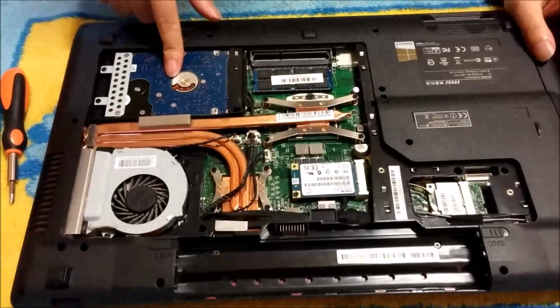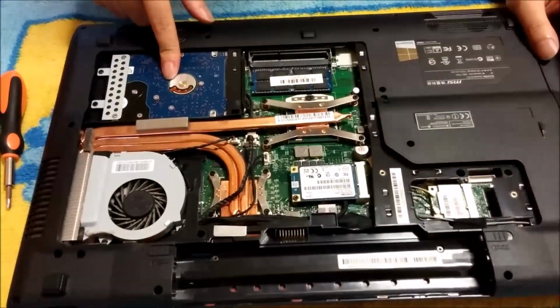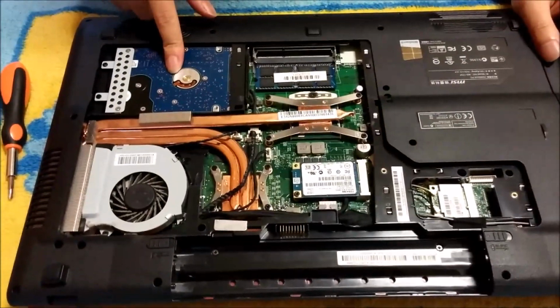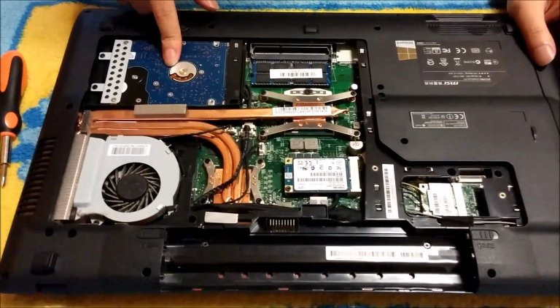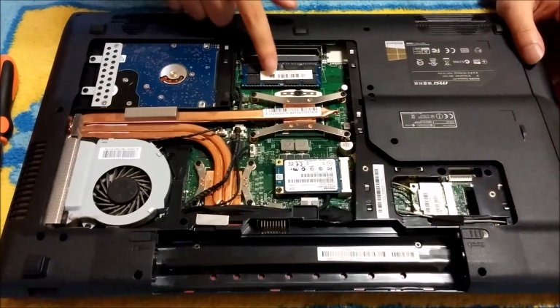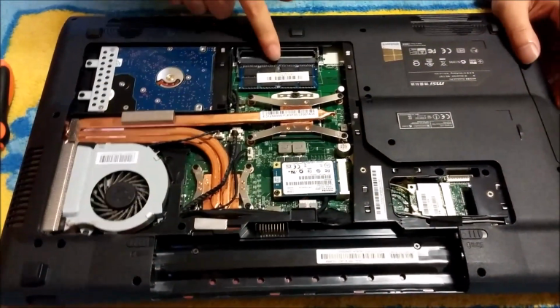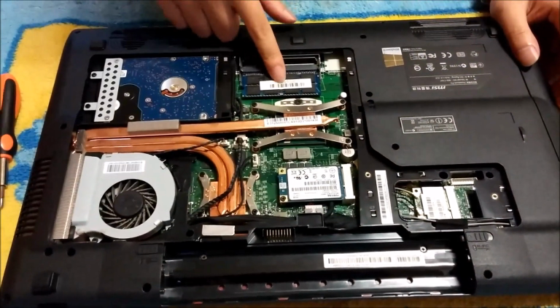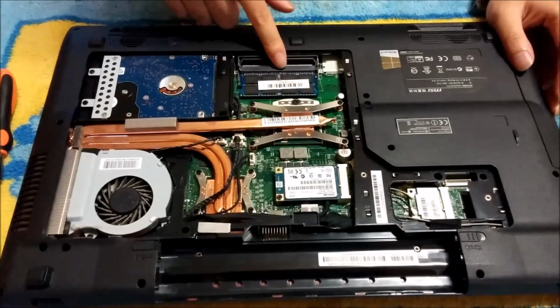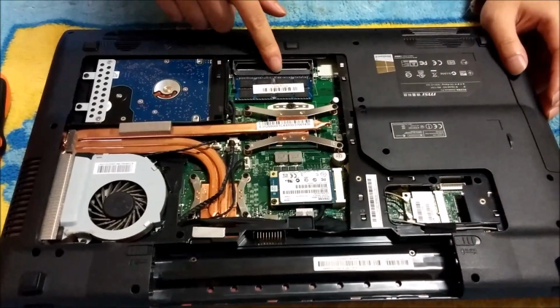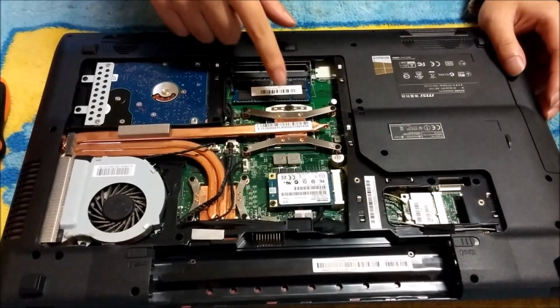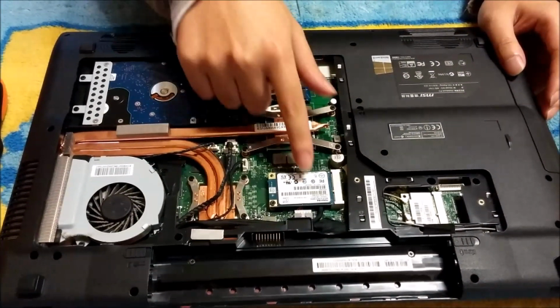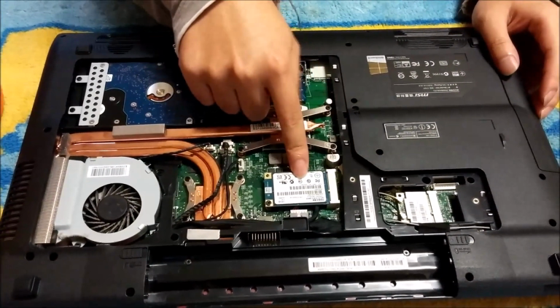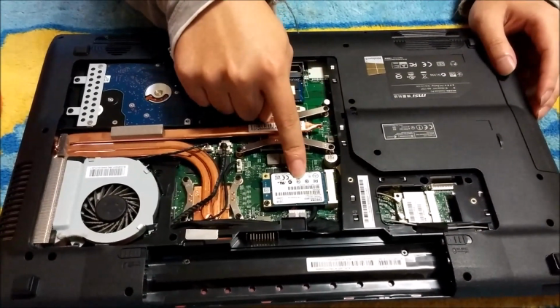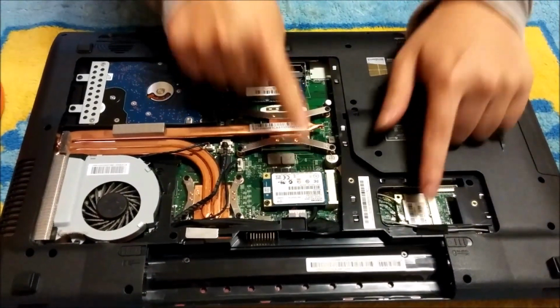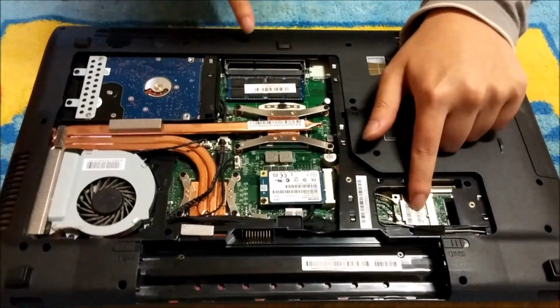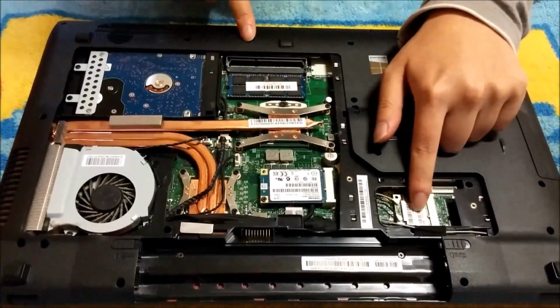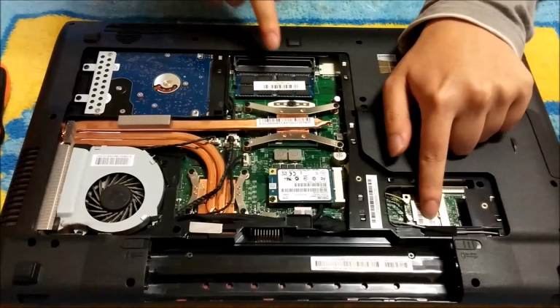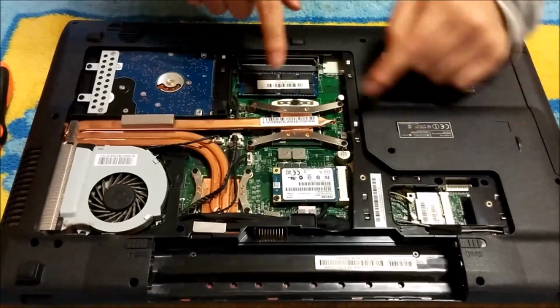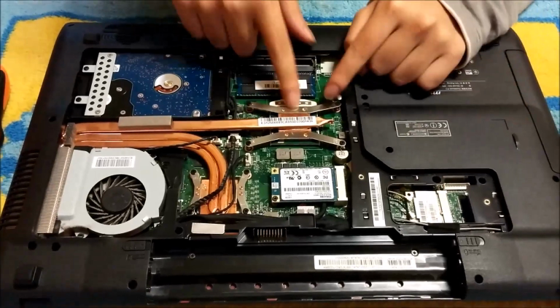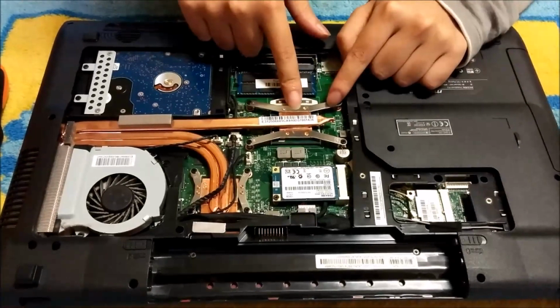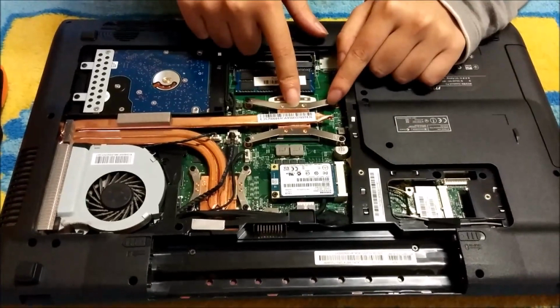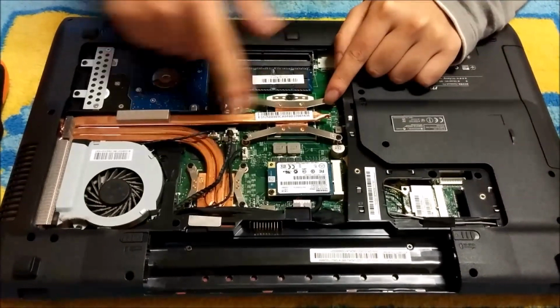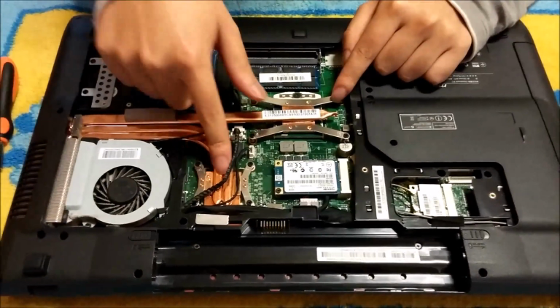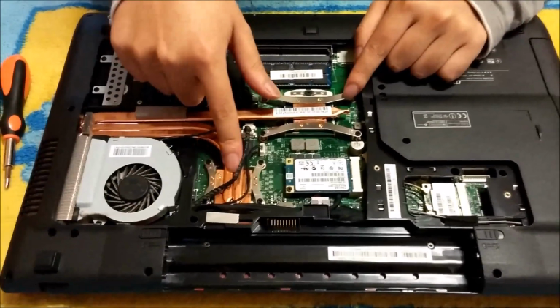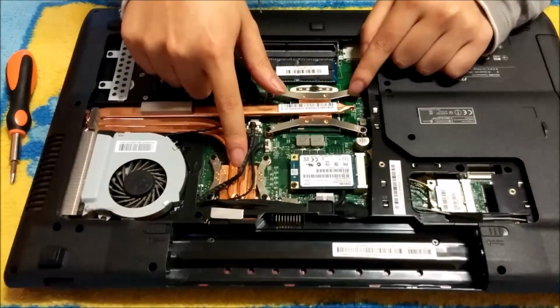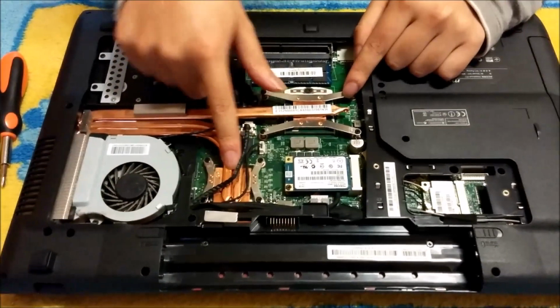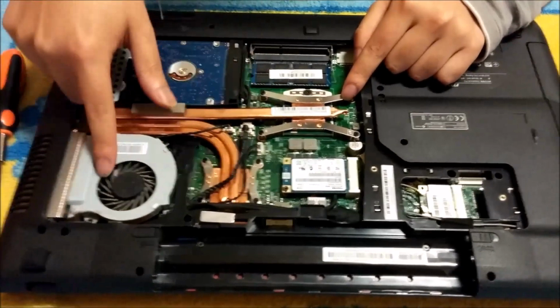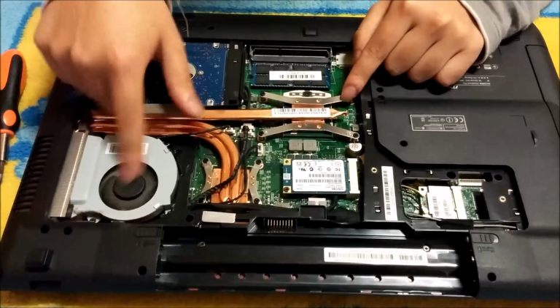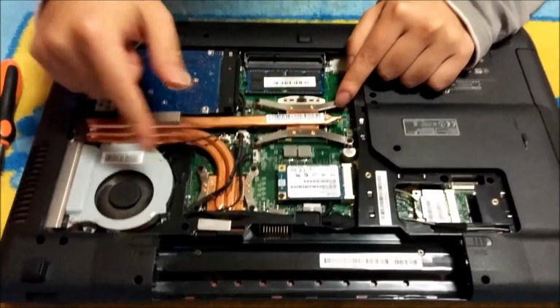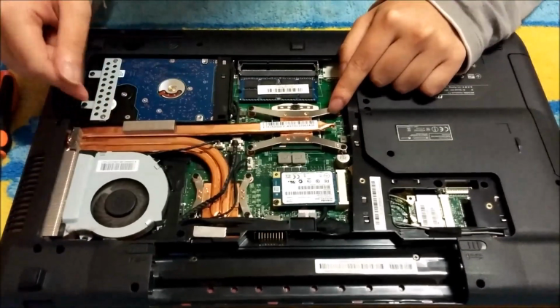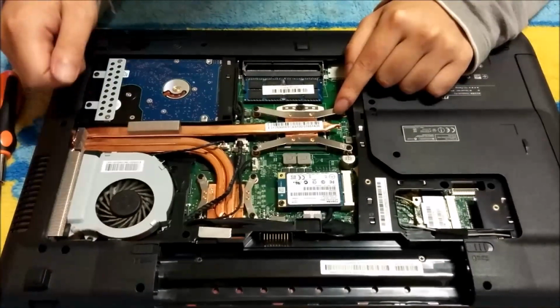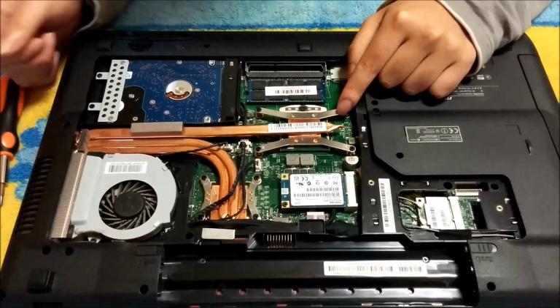So that's the hard drive. That's the RAM. That's the M.2 slot. That's the wireless card. That's the CPU. That's the graphics card. And that's the fan.